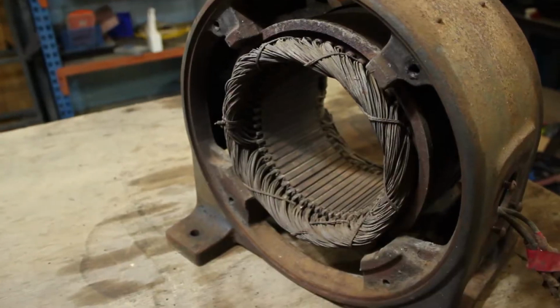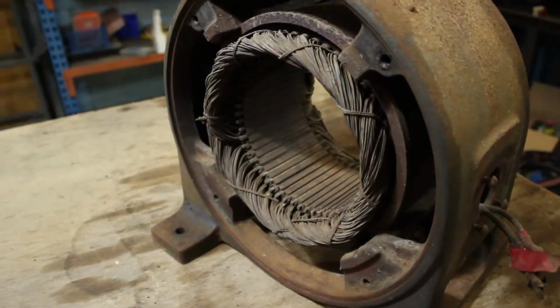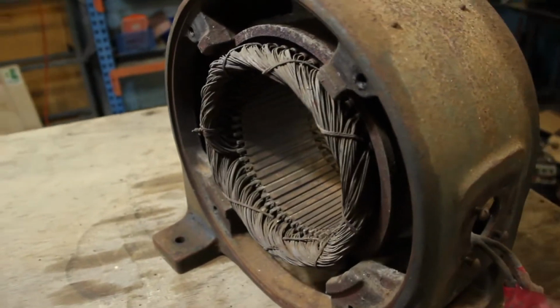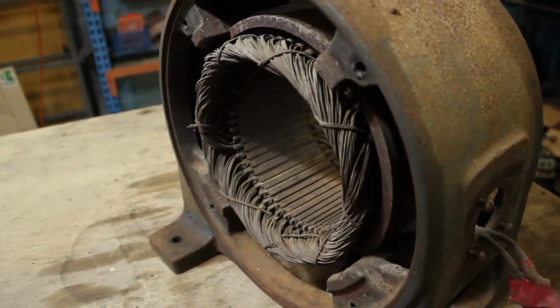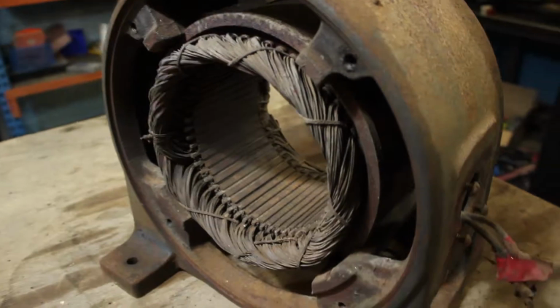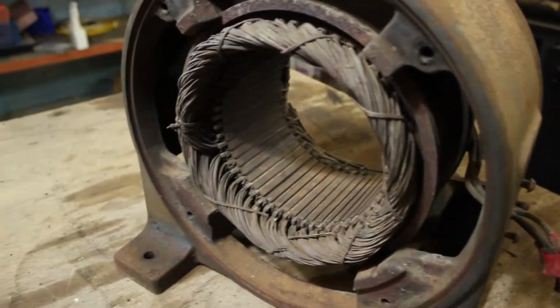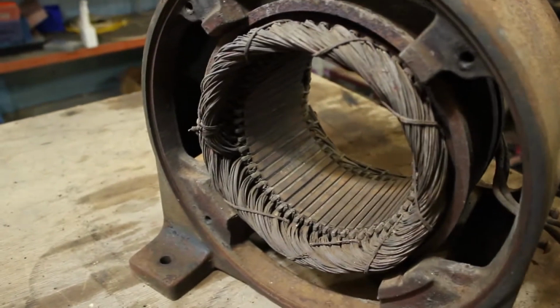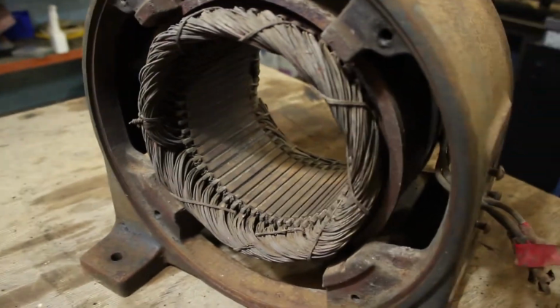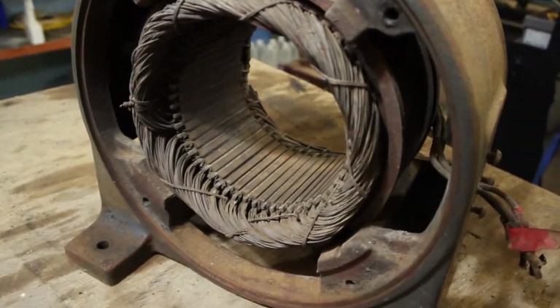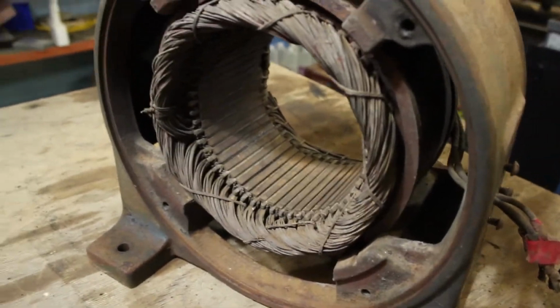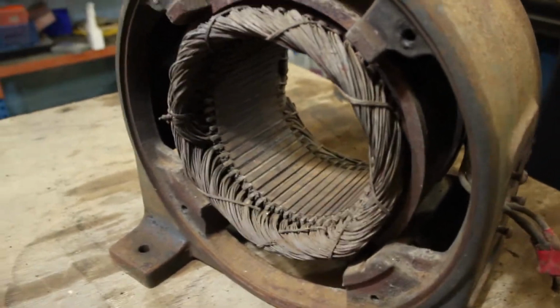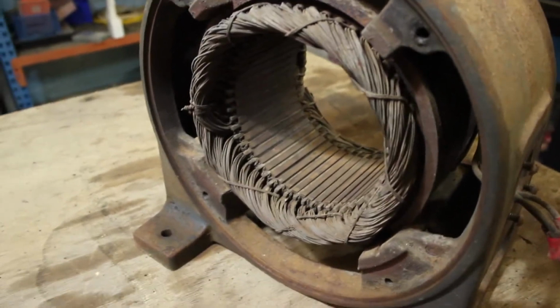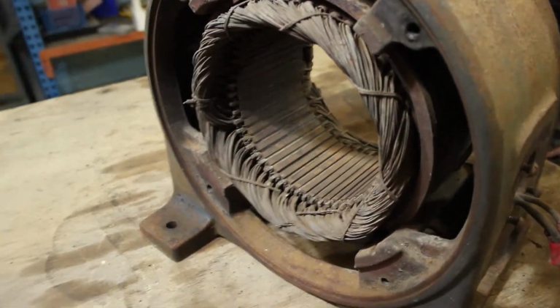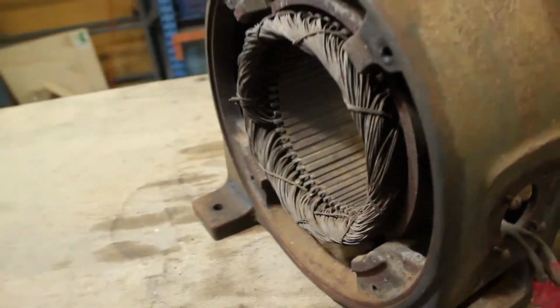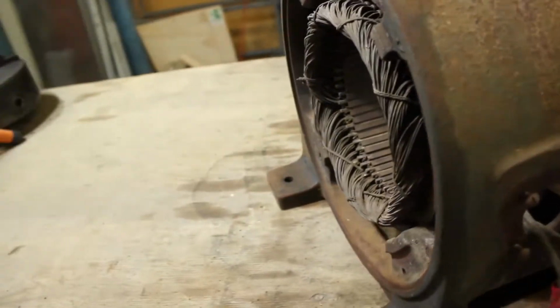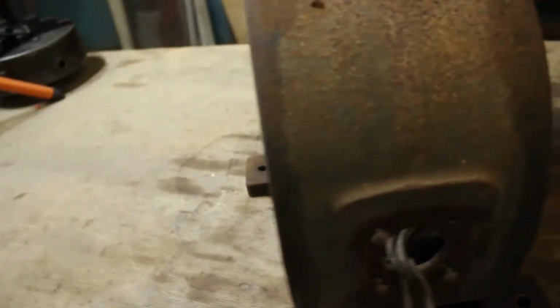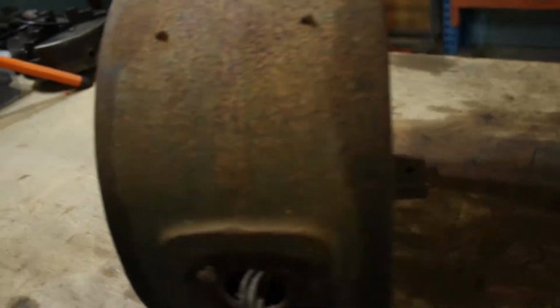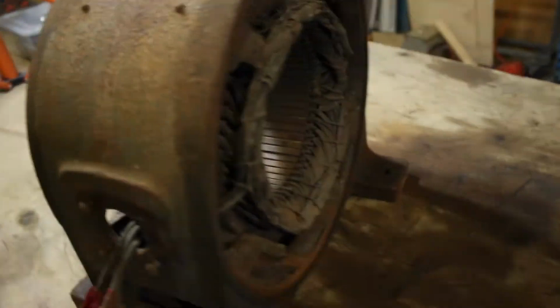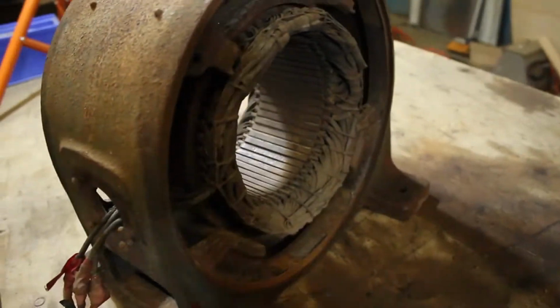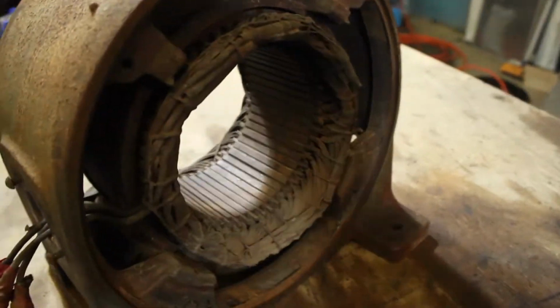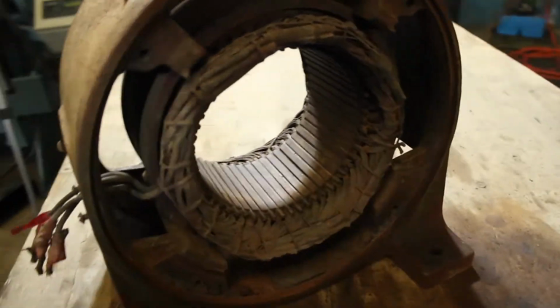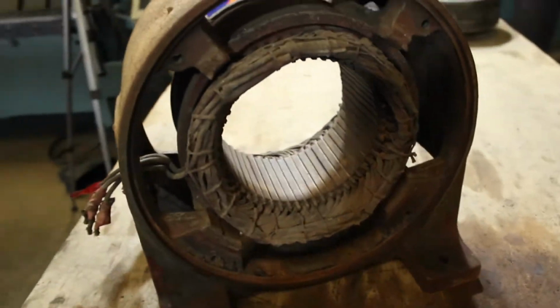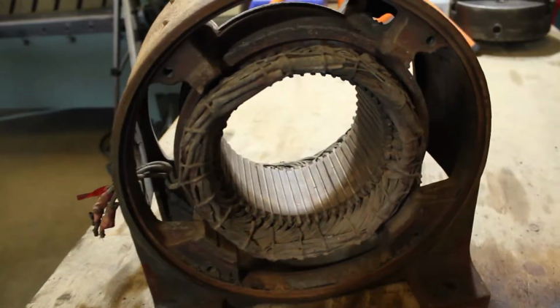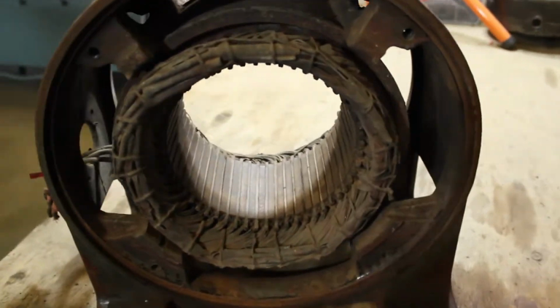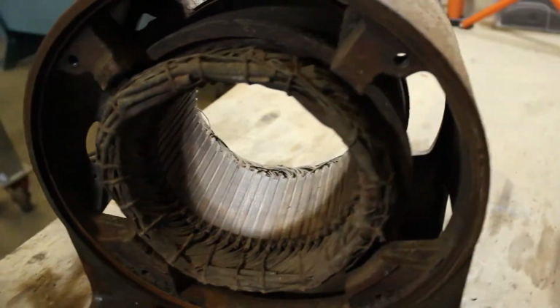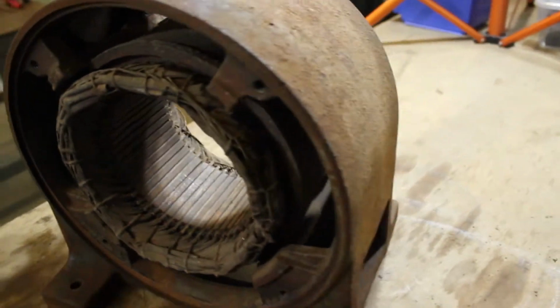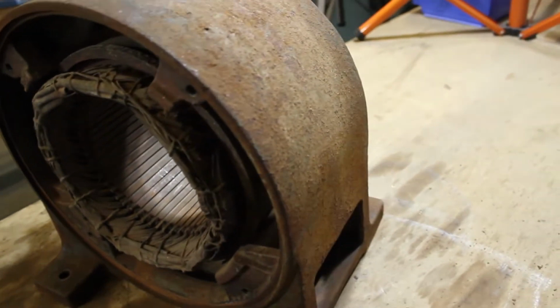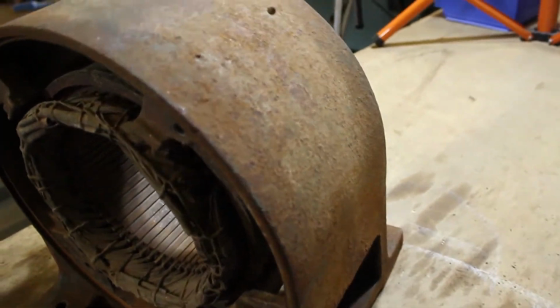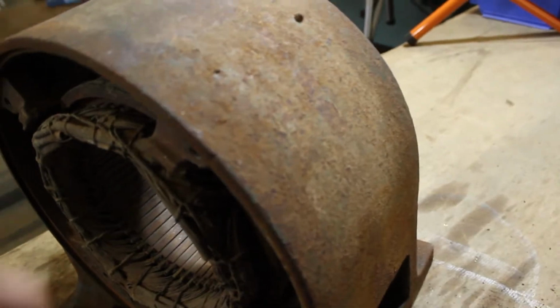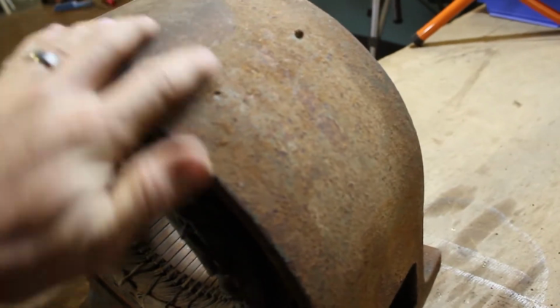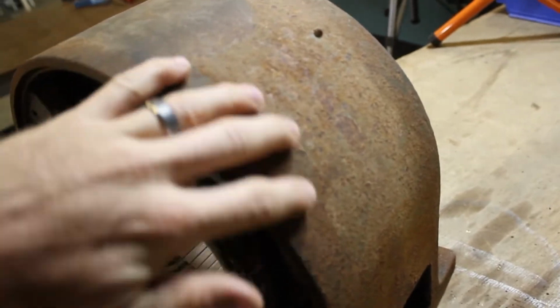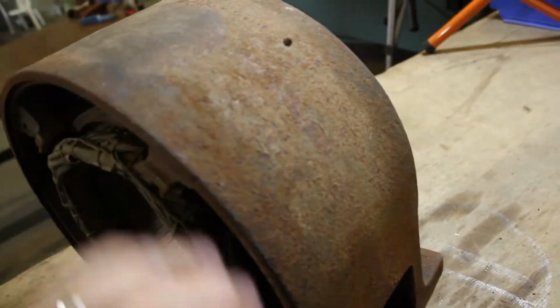Now that I've brushed all the dirt out of the internal parts of the motor and cleaned all the windings on the stator, I think I'll move on to the outside where I'll hit this with a wire wheel.